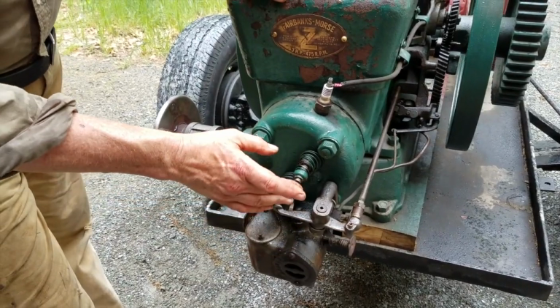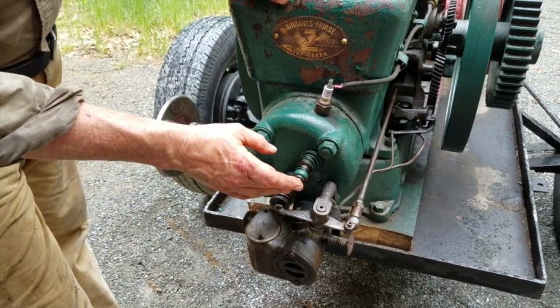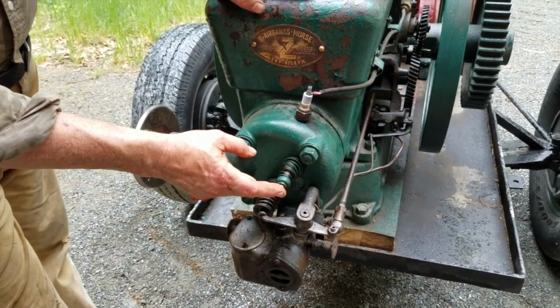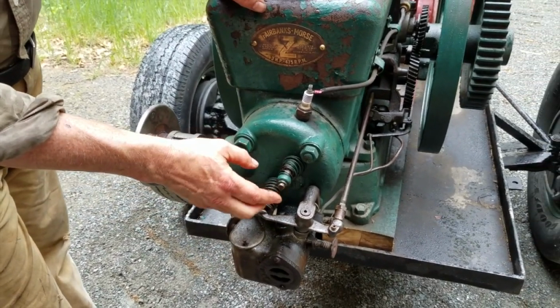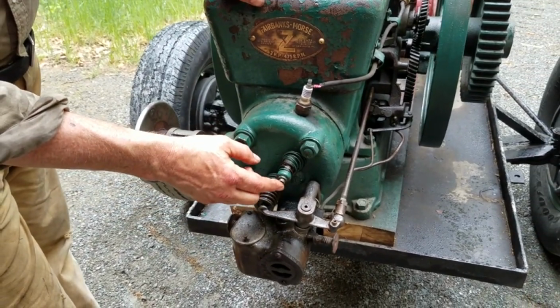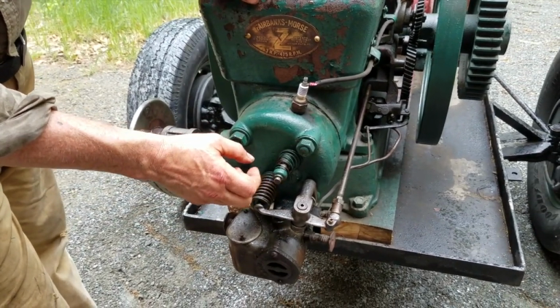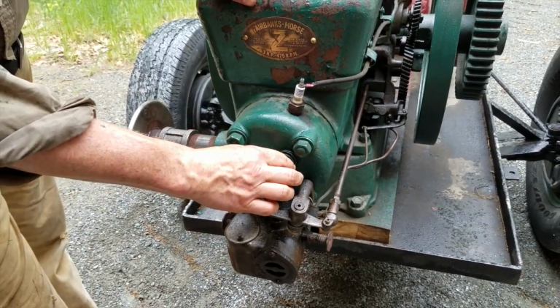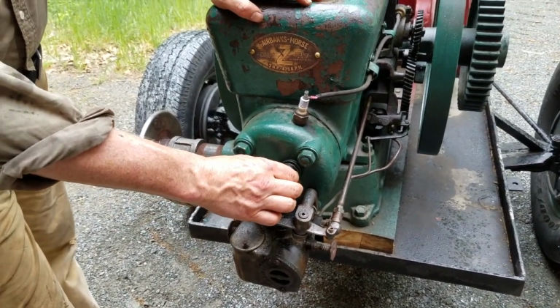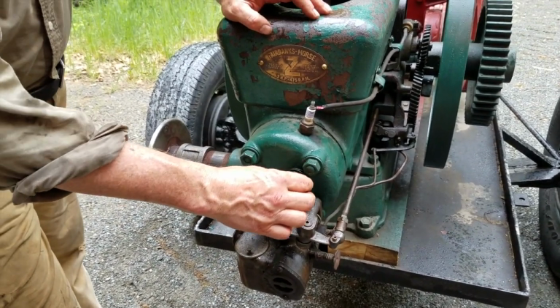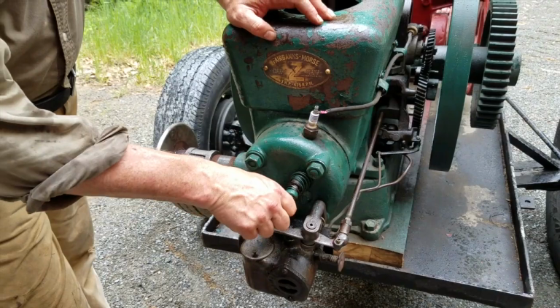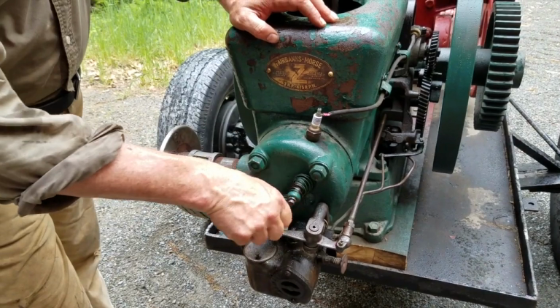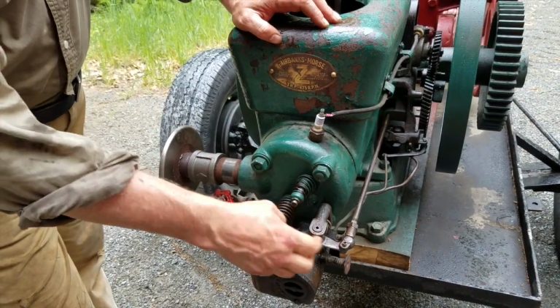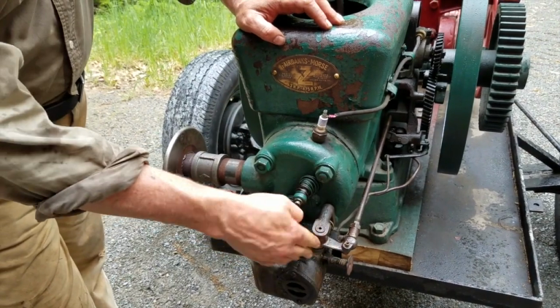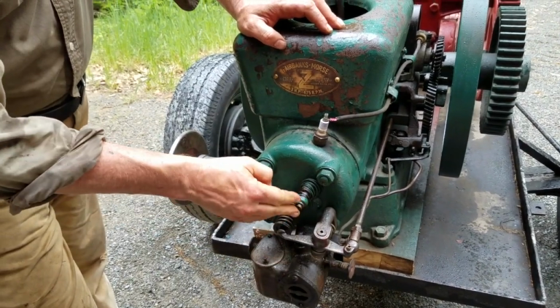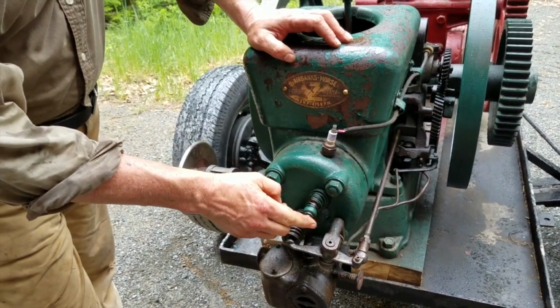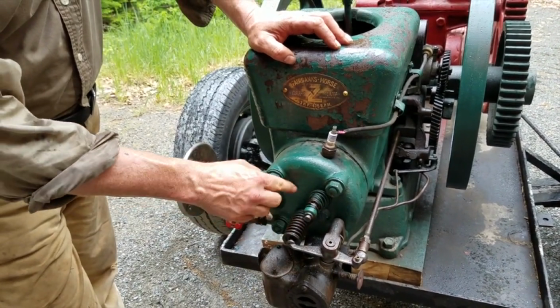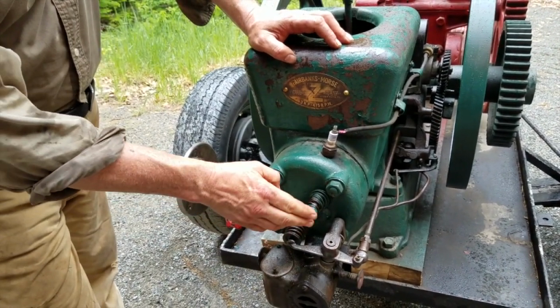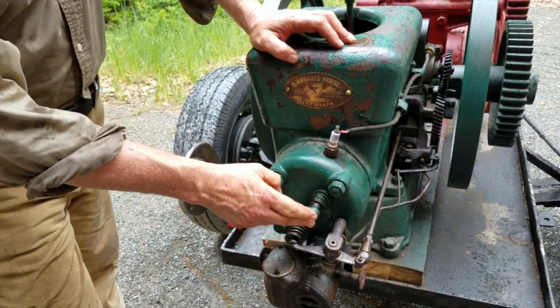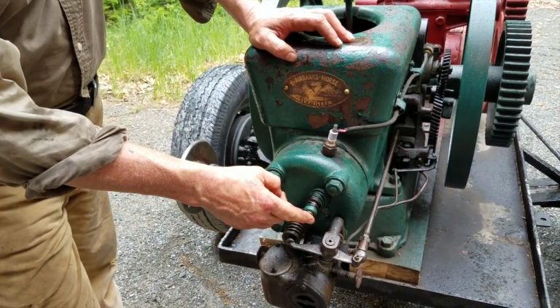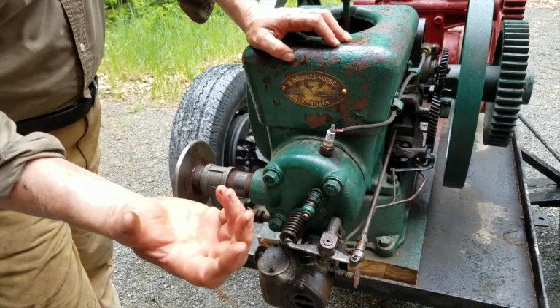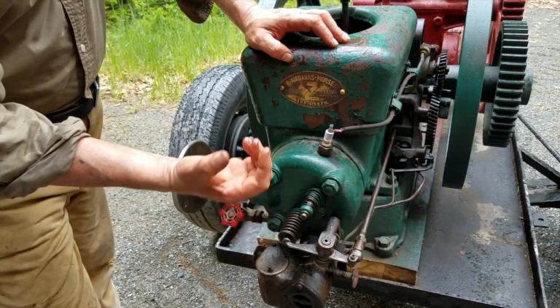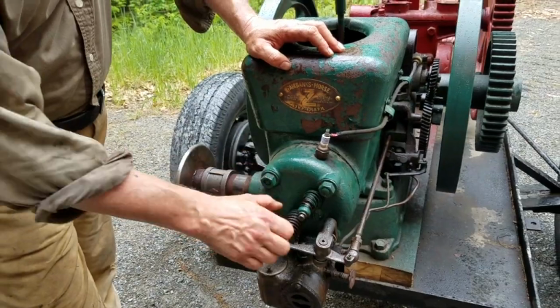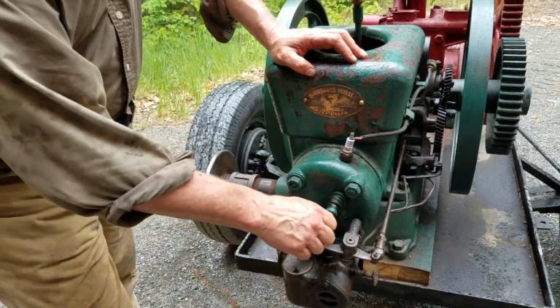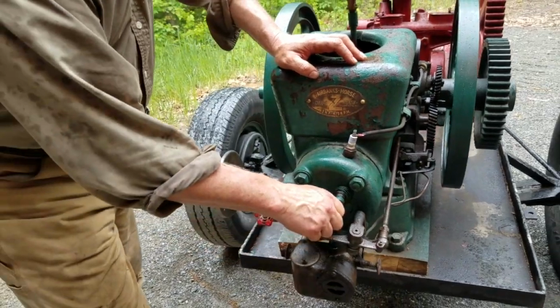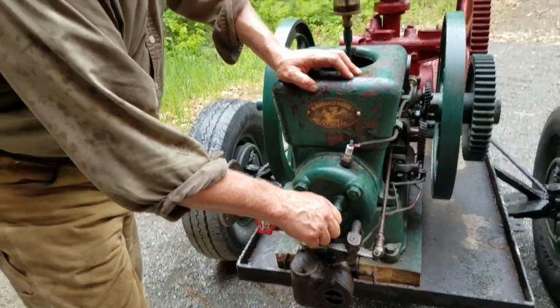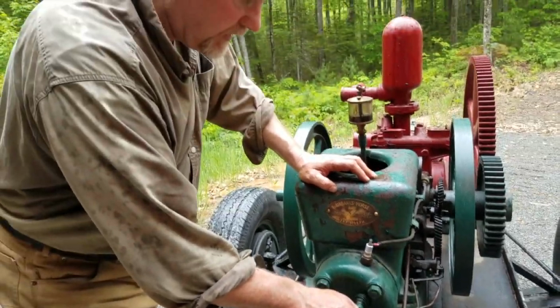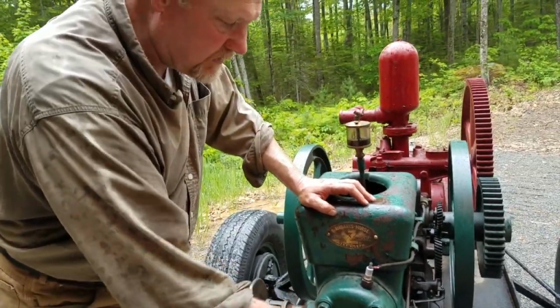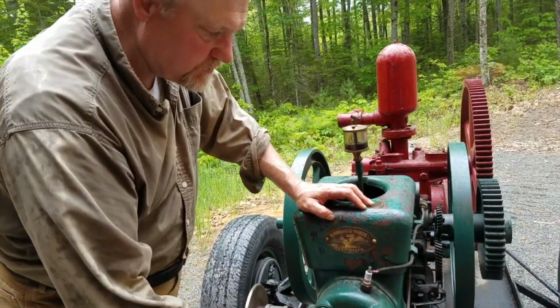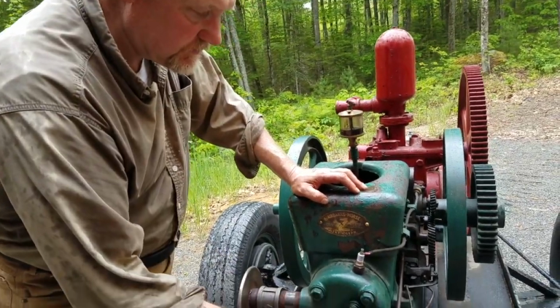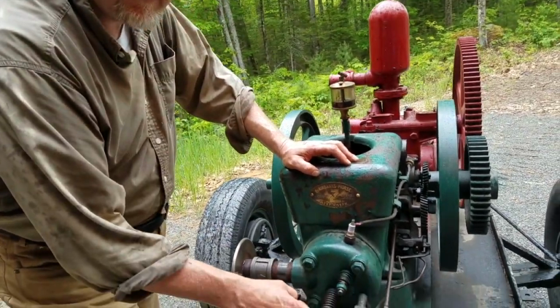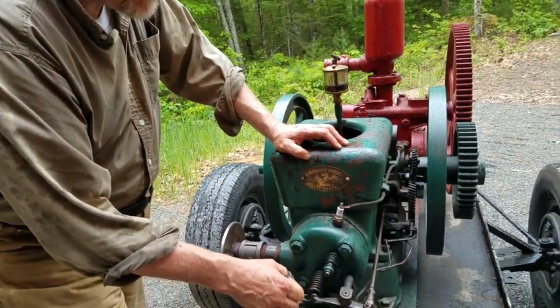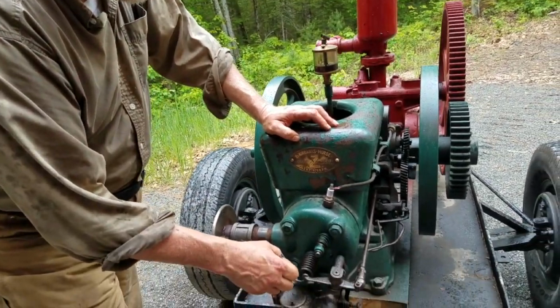The intake valve is what we call automatic or atmospheric. You can see there's no rocker assembly. What happens is on the intake stroke, the piston creates a suction, it opens that valve, and then it closes for the compression stroke.